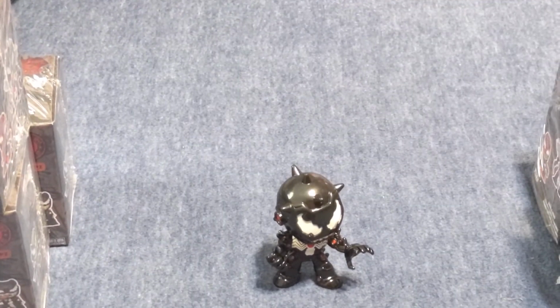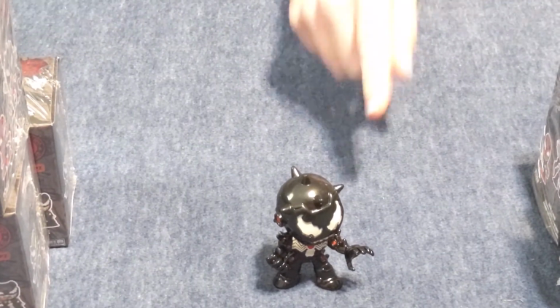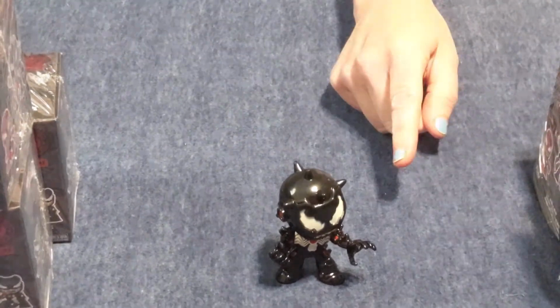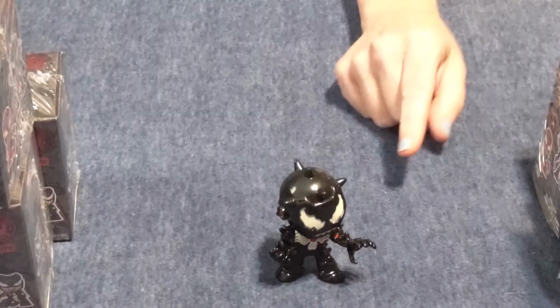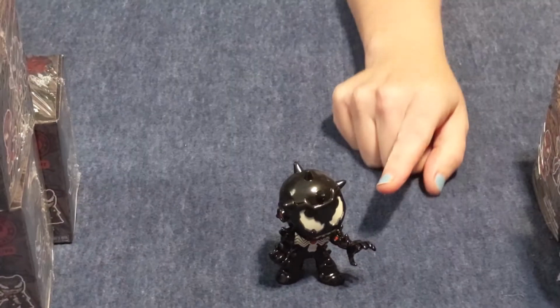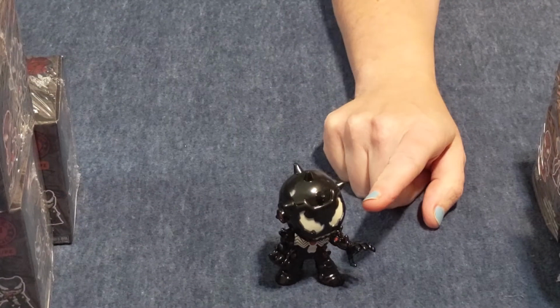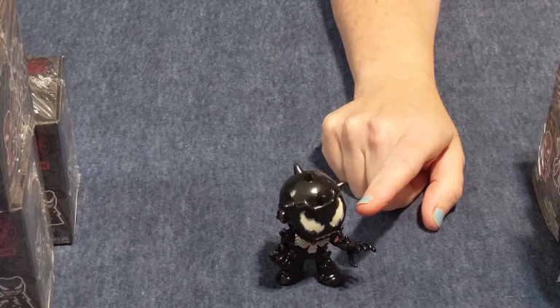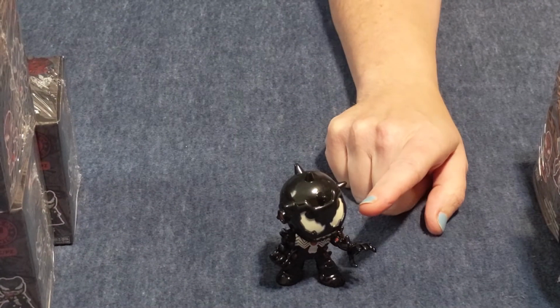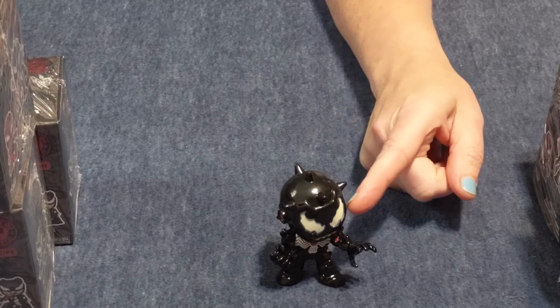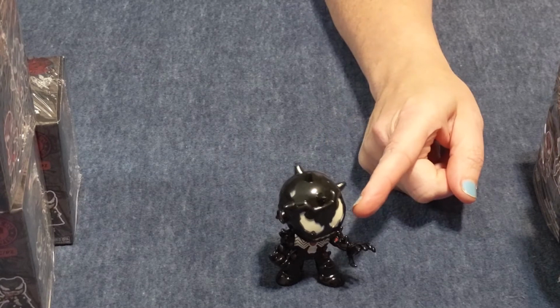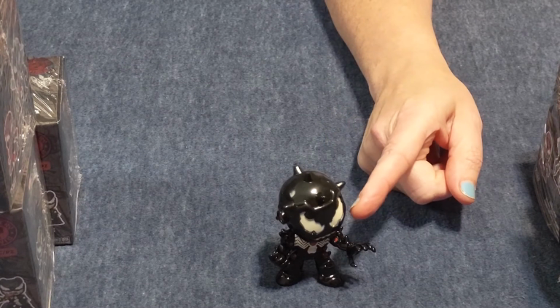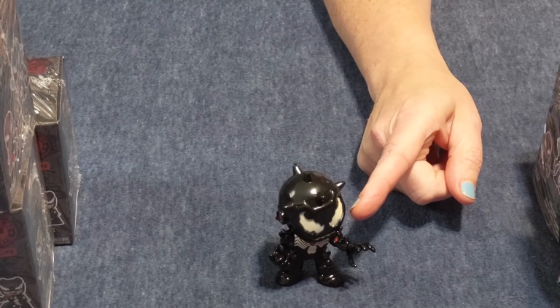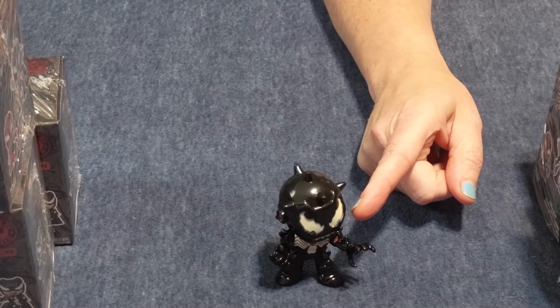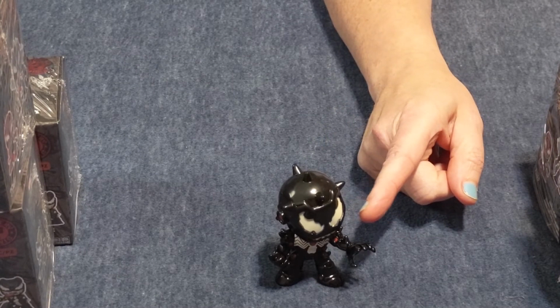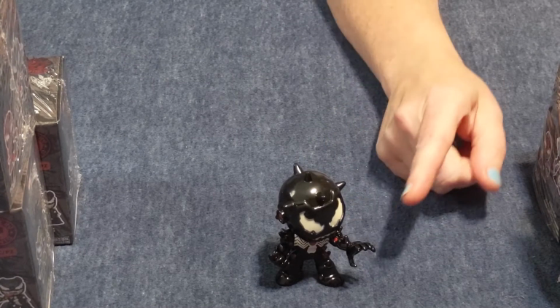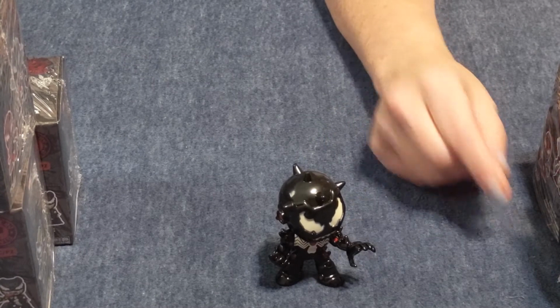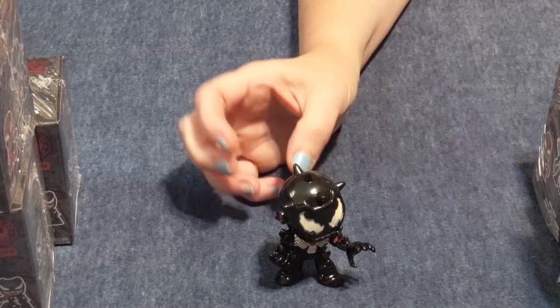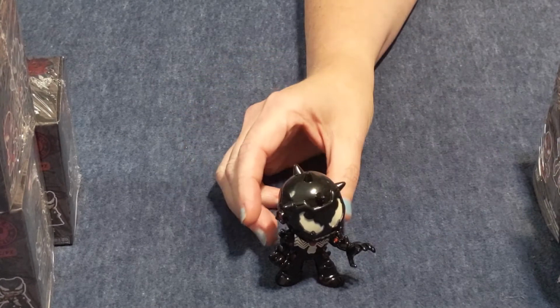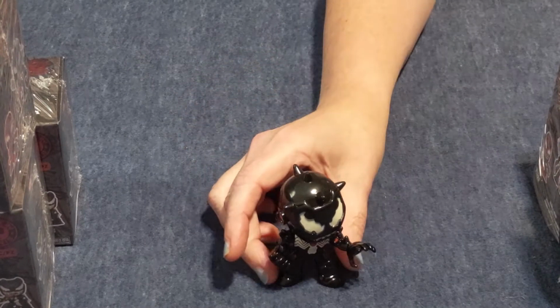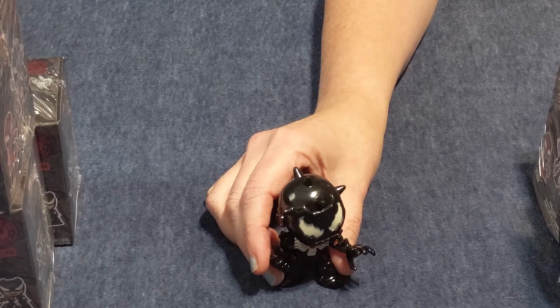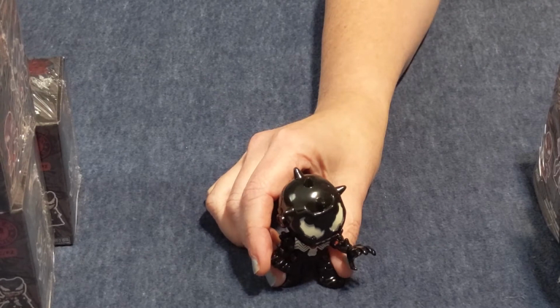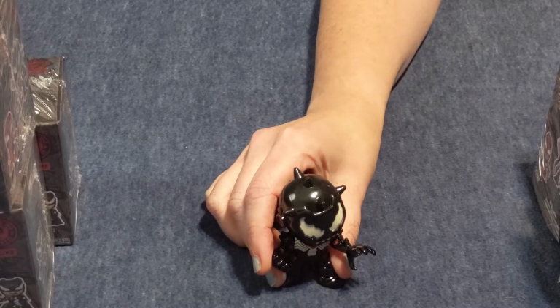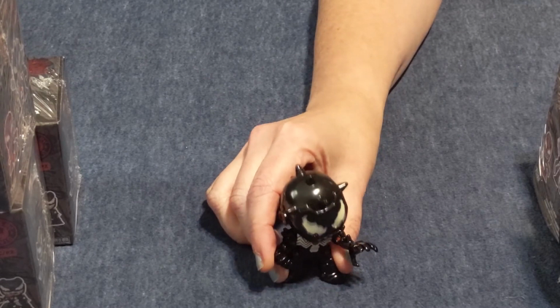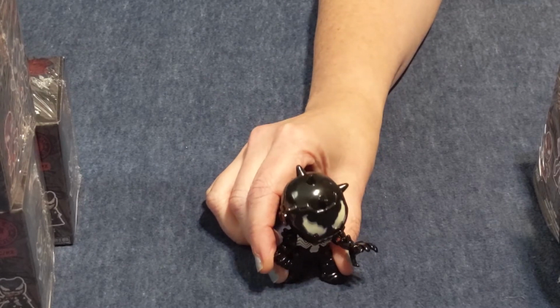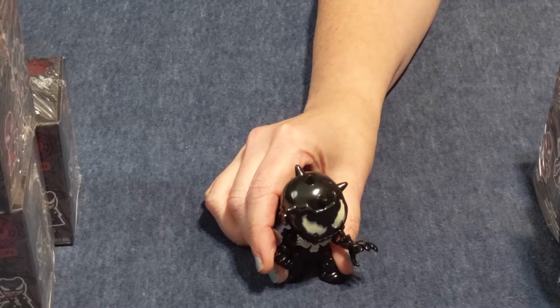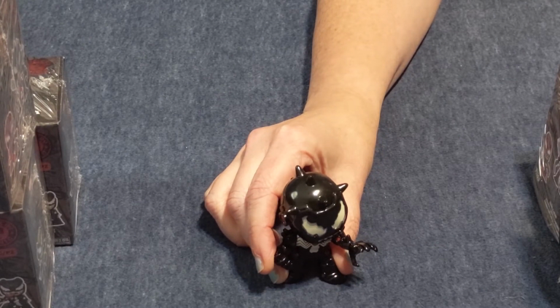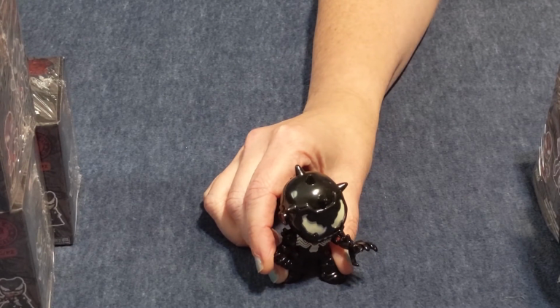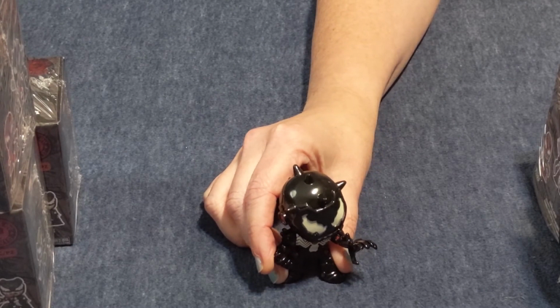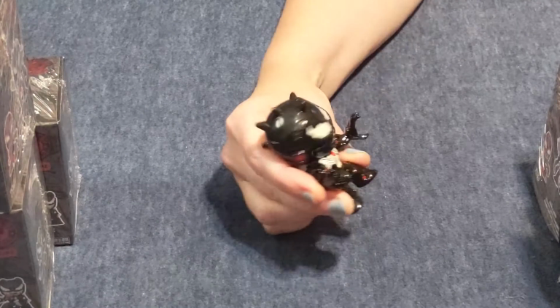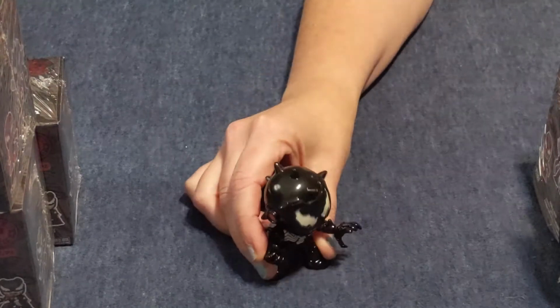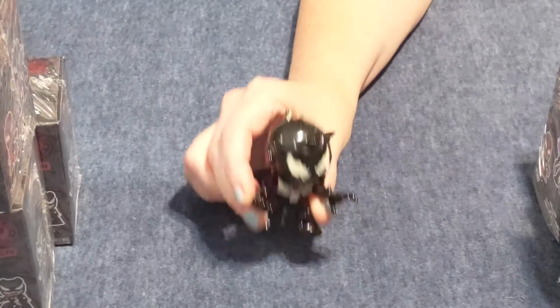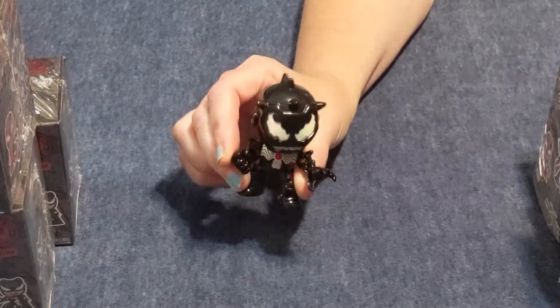Walmart — his eyes actually glow in the dark, so he's a Walmart exclusive. In glow in the dark, we have both of them. So obviously we have several of these right now.